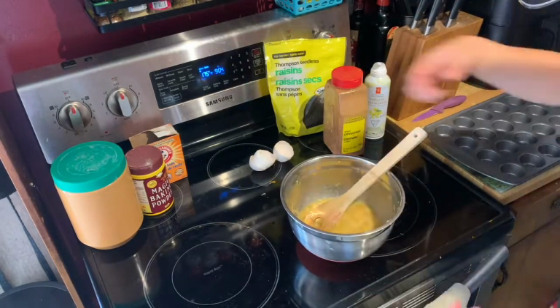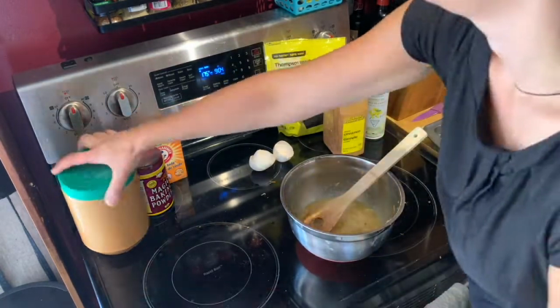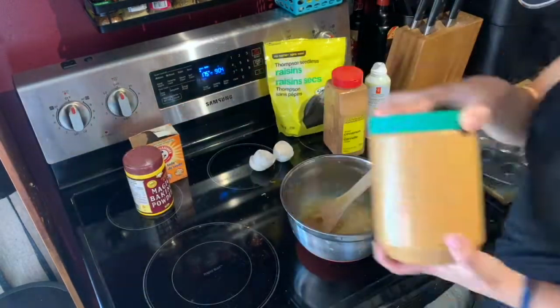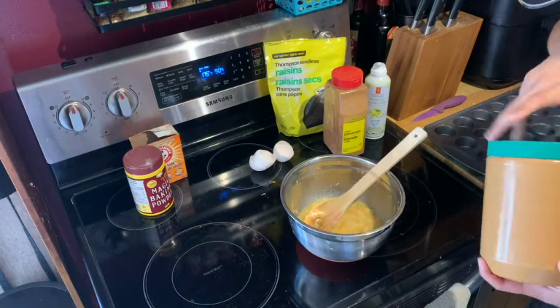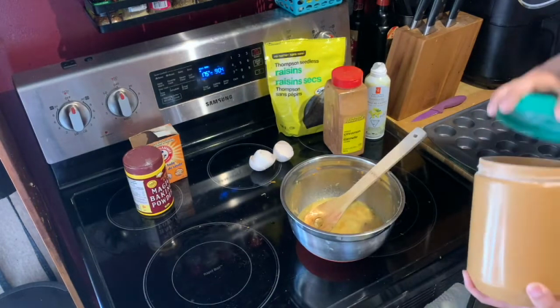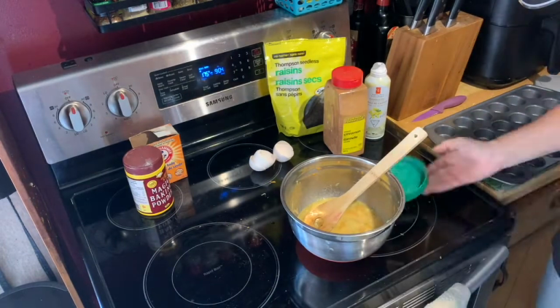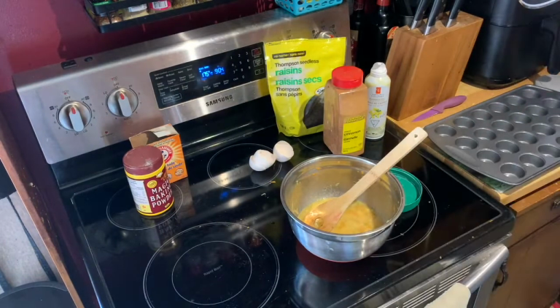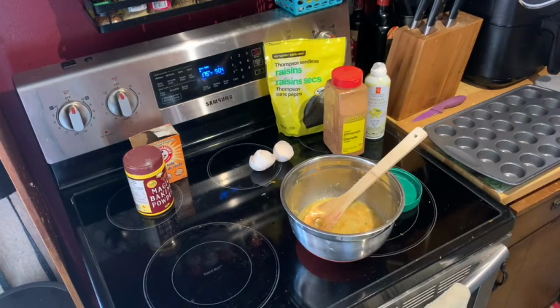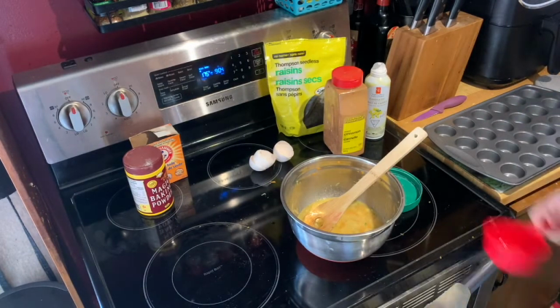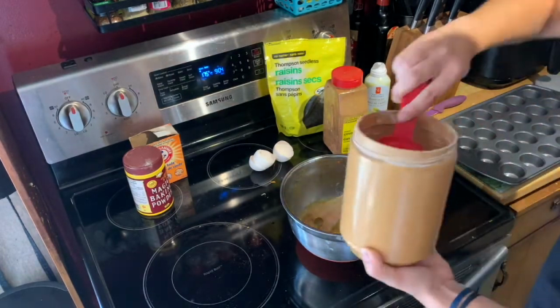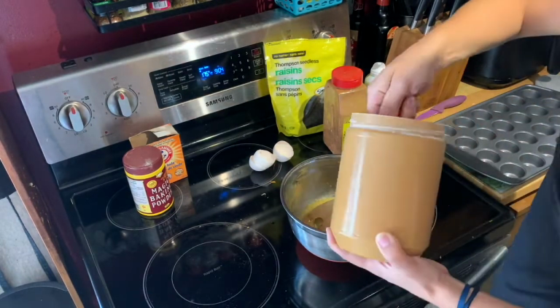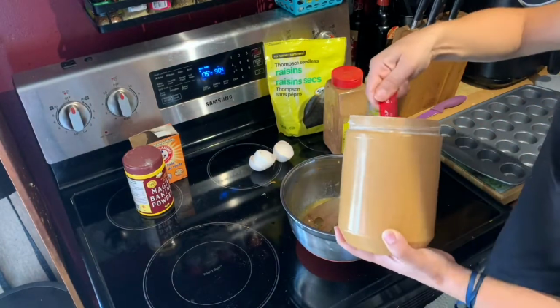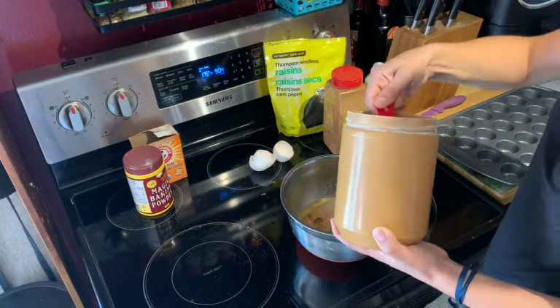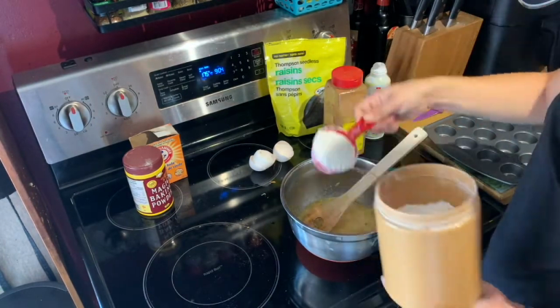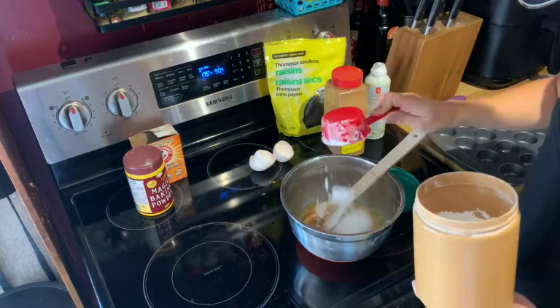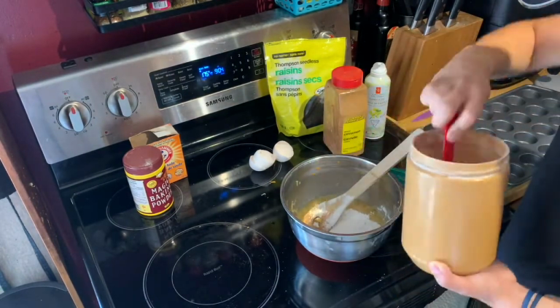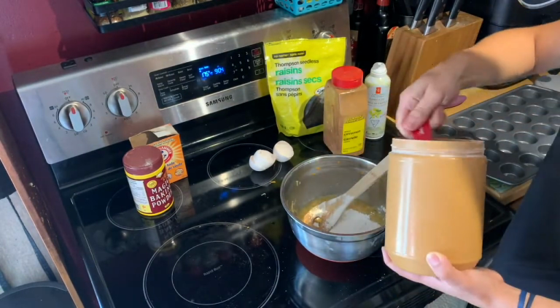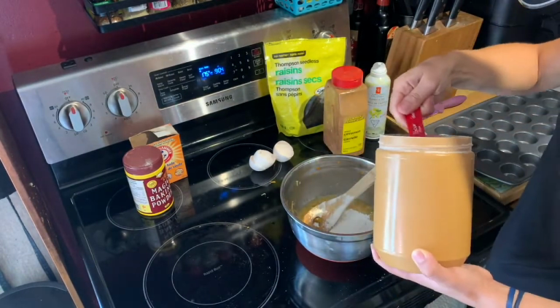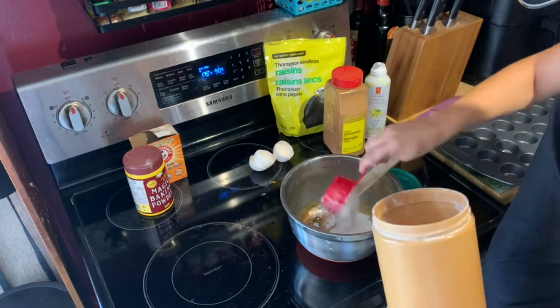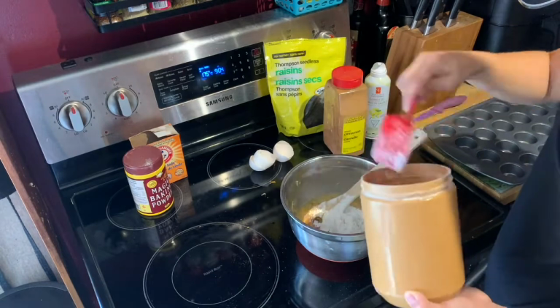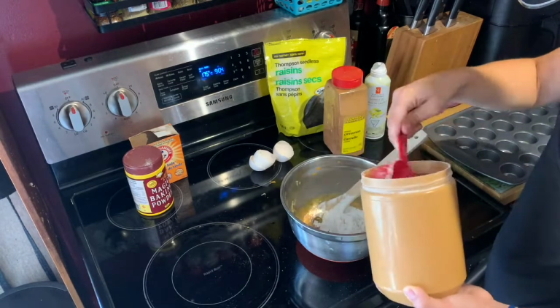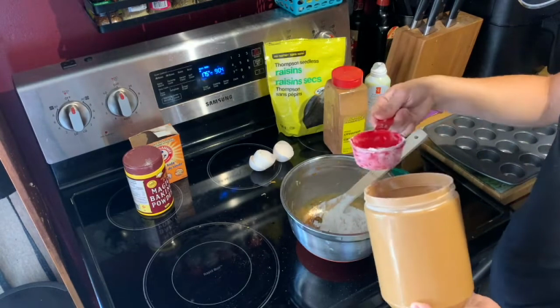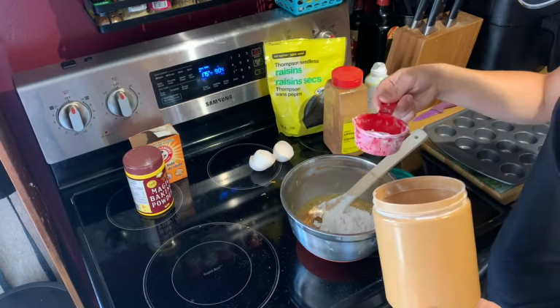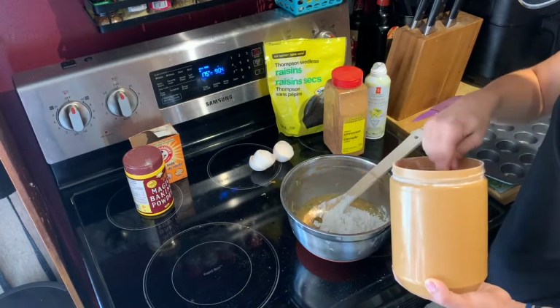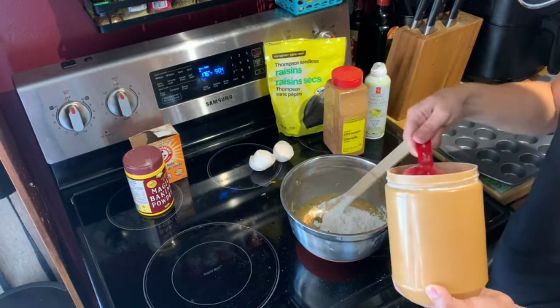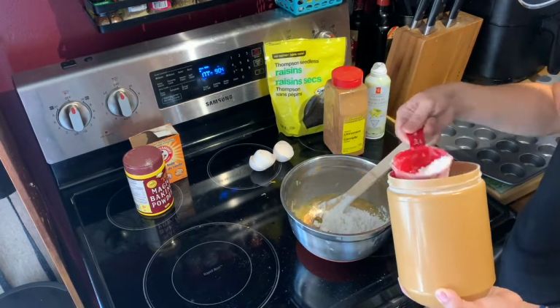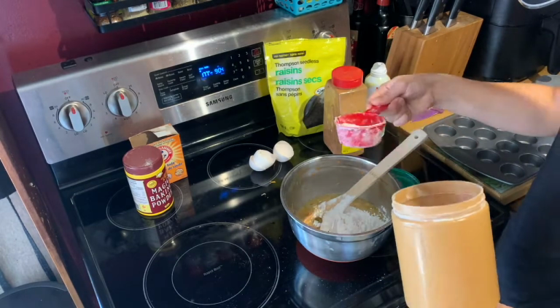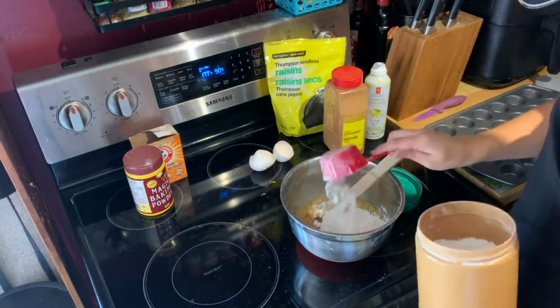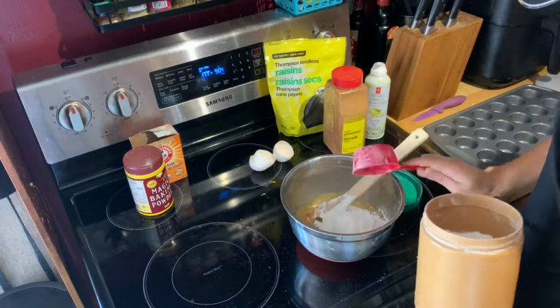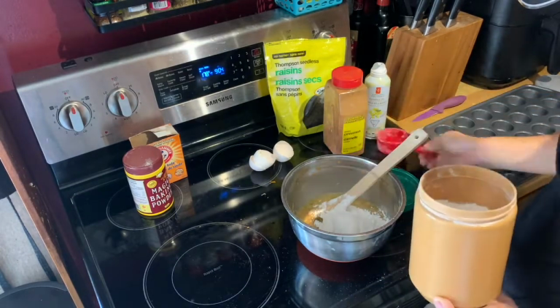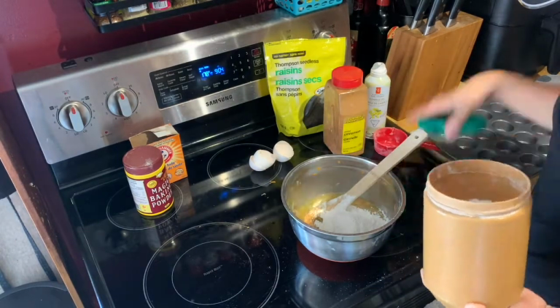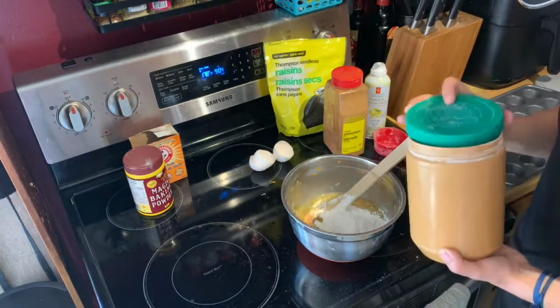And now we're going to add in our dry ingredients. You're going to use your flour, baking powder, baking soda, raisins, cinnamon, and salt.